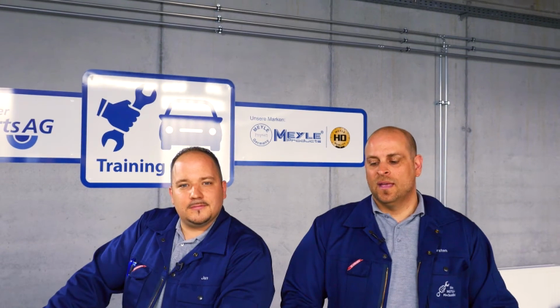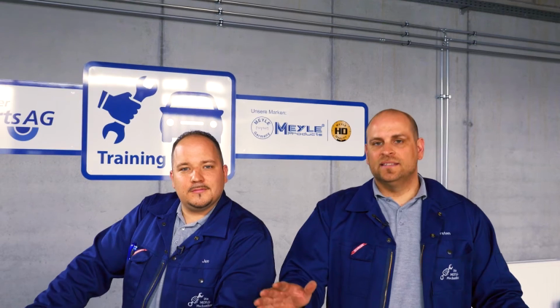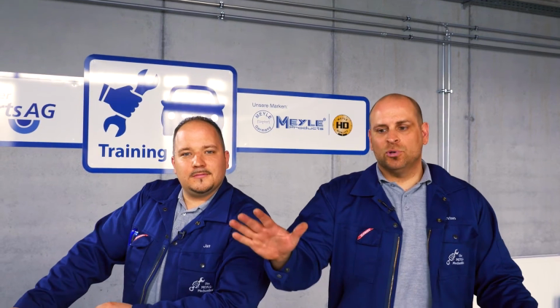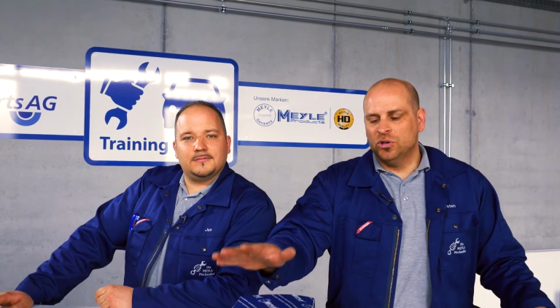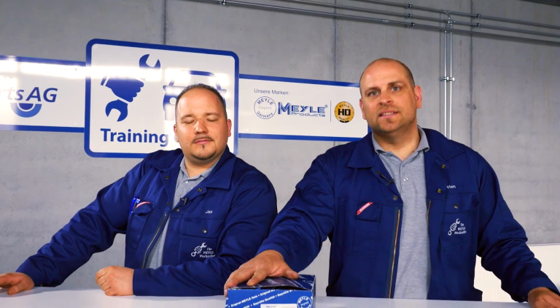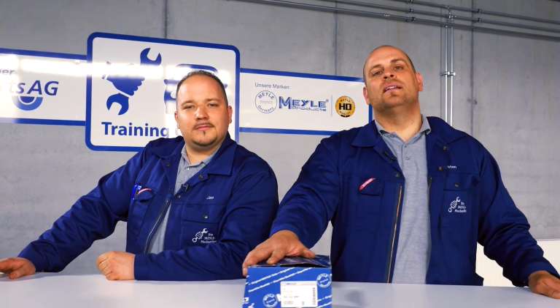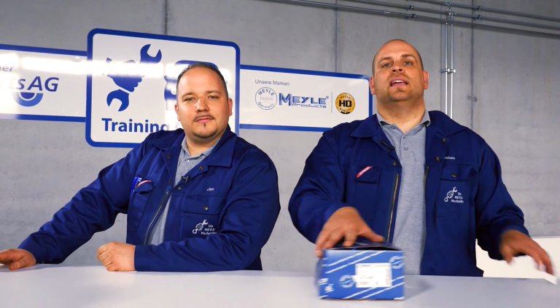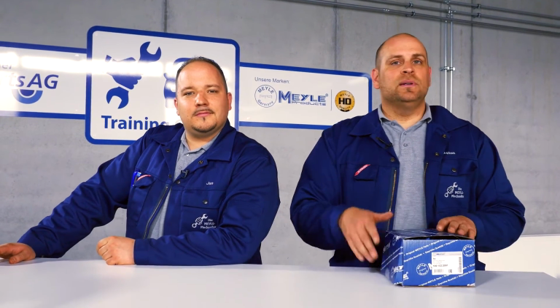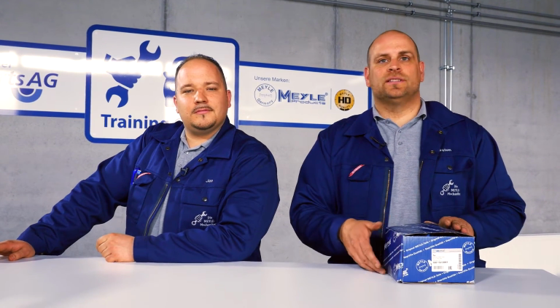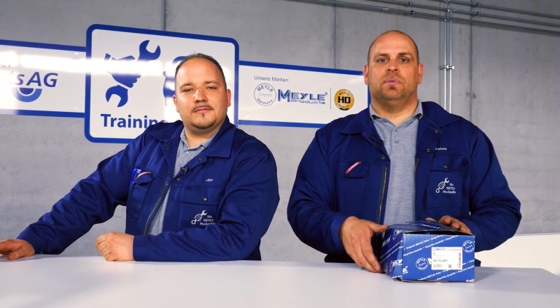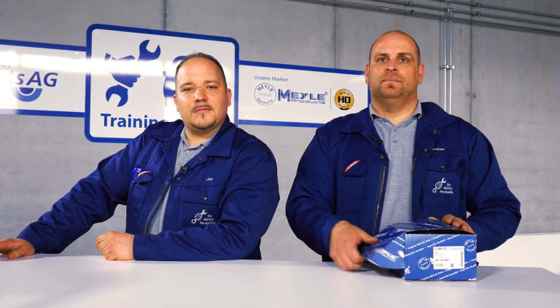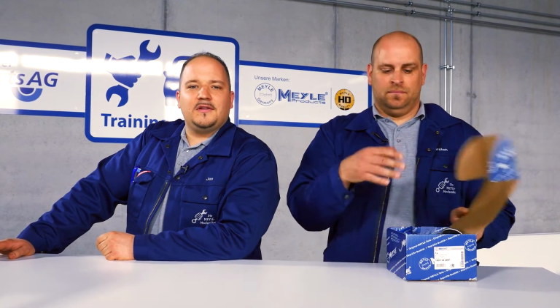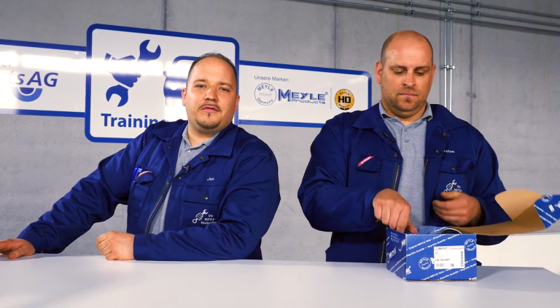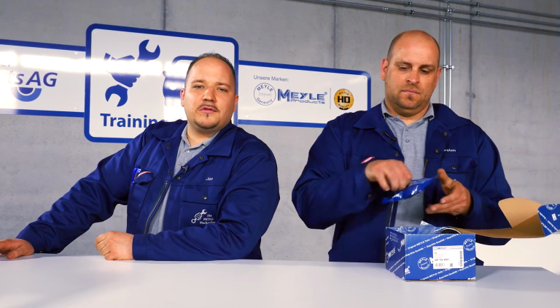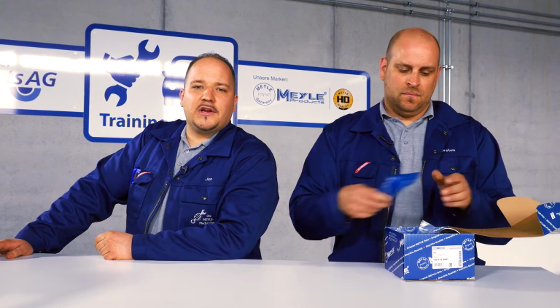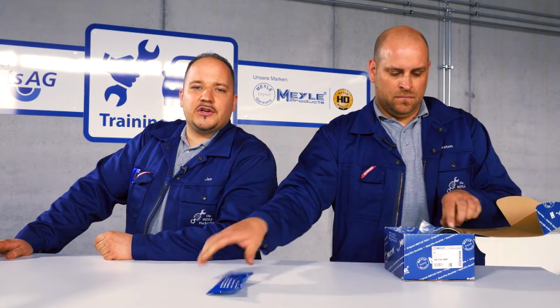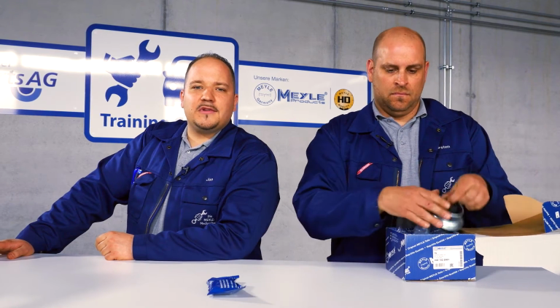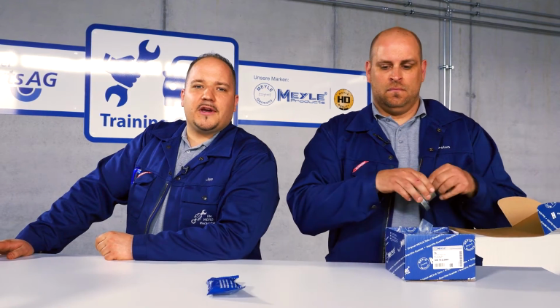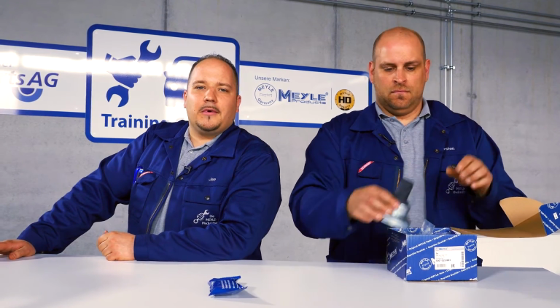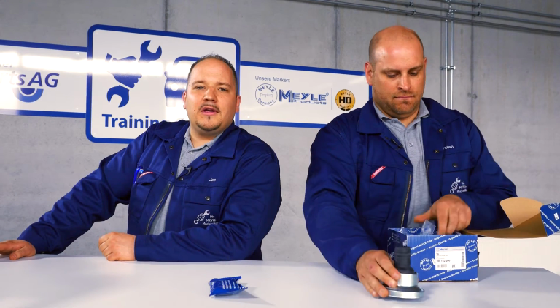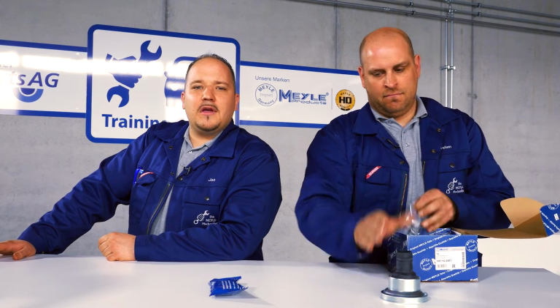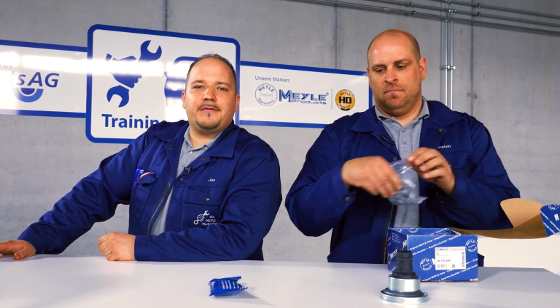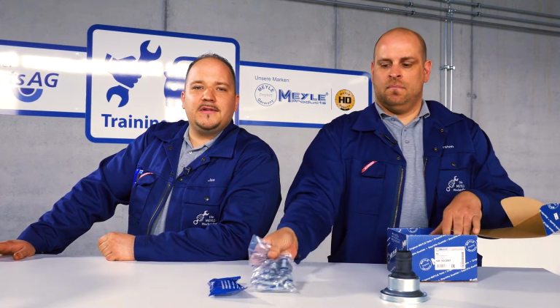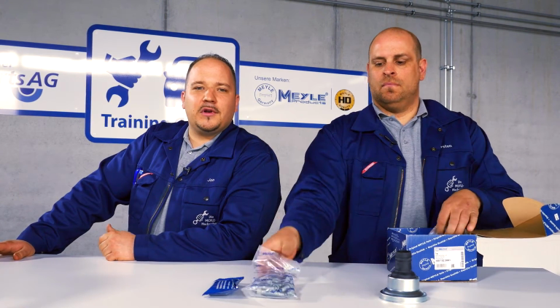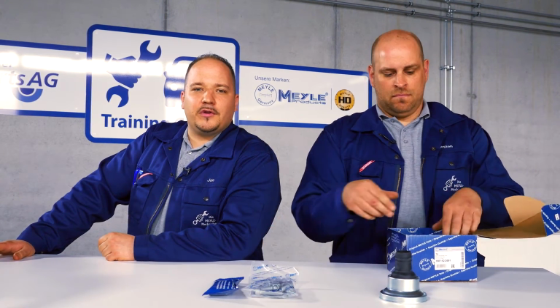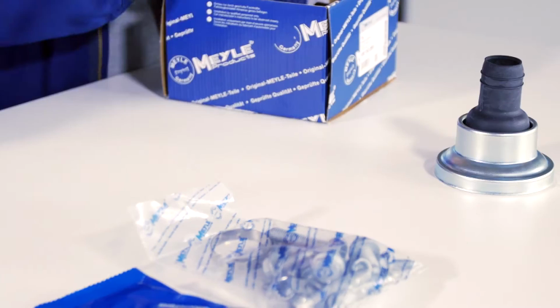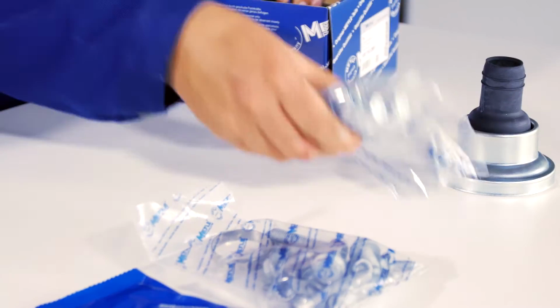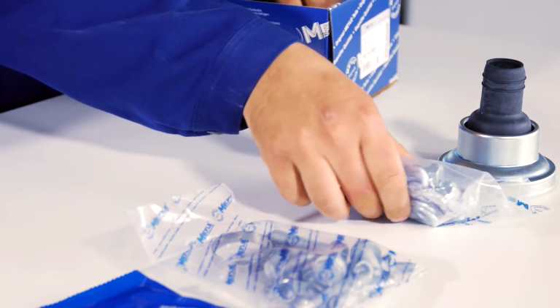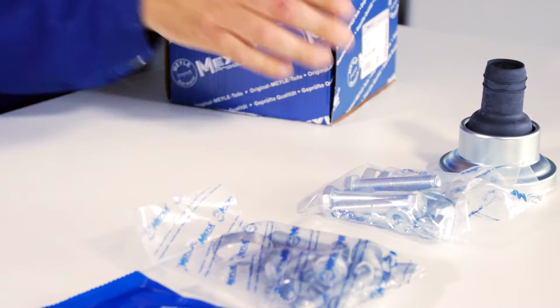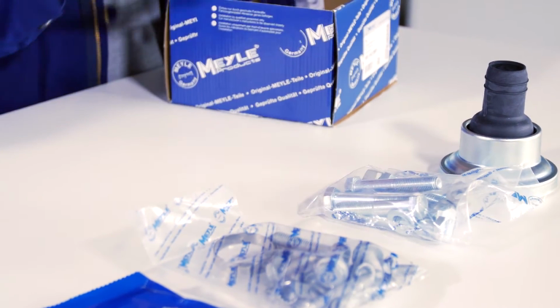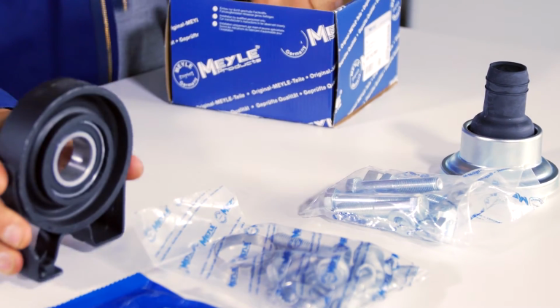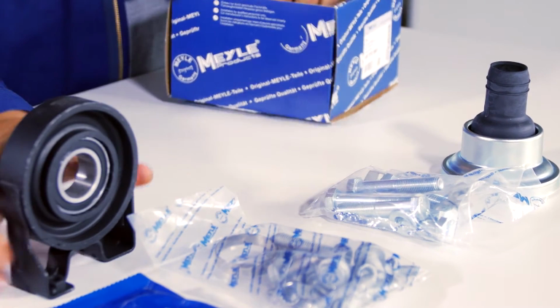As you've seen, you can save costs considerably by using the Meiler Kit. The parts for replacing the carden disc are also included, since we always recommend that this be replaced at the same time. This saves you unnecessary follow-up repair work.